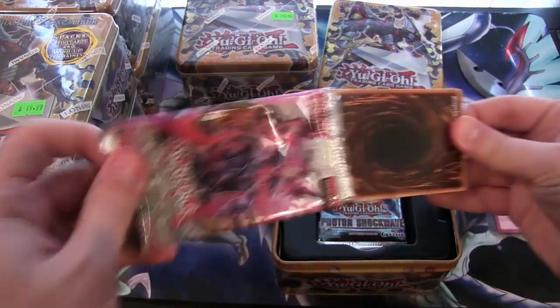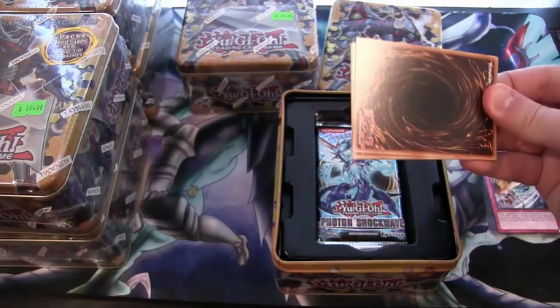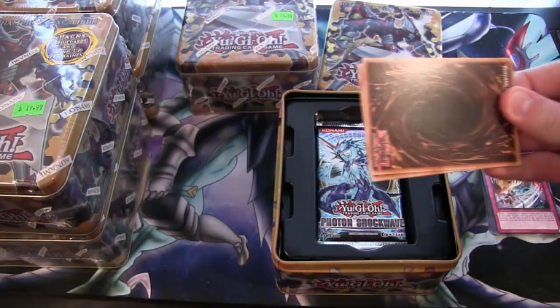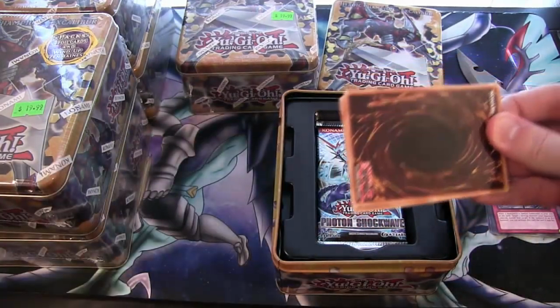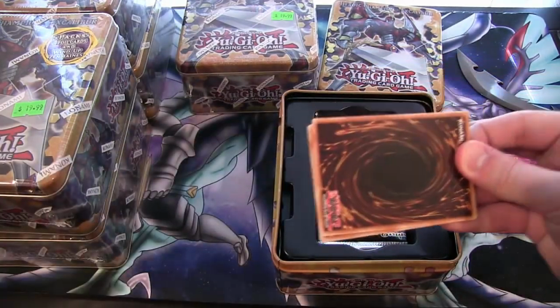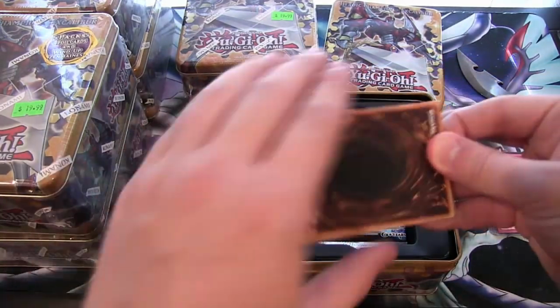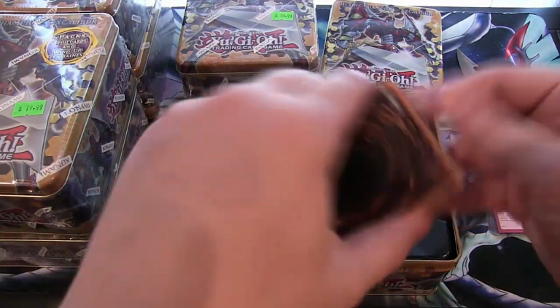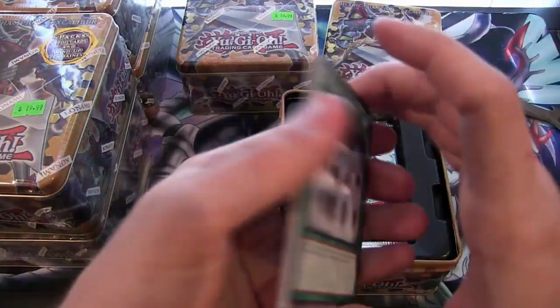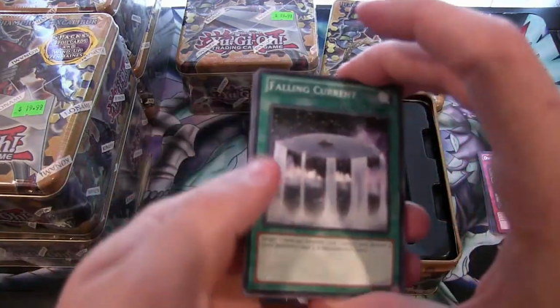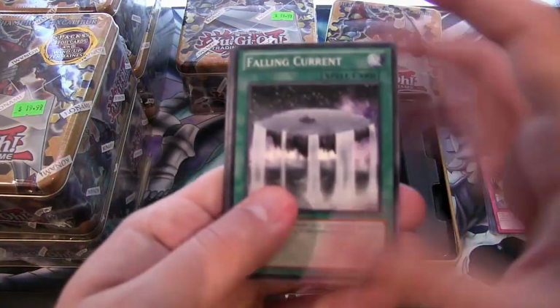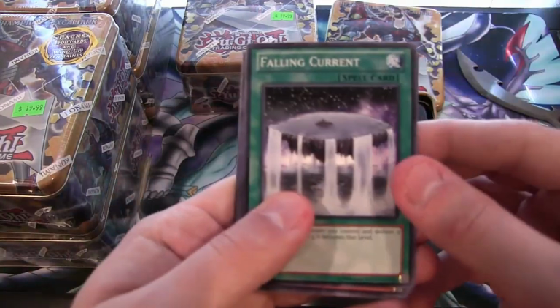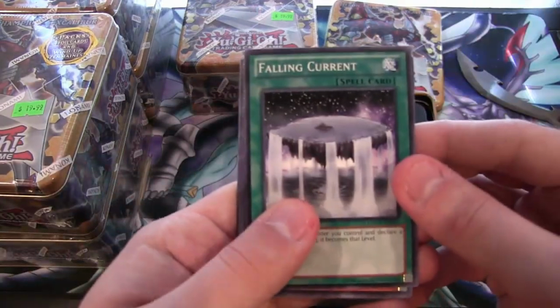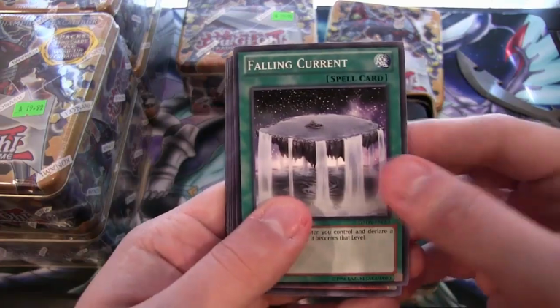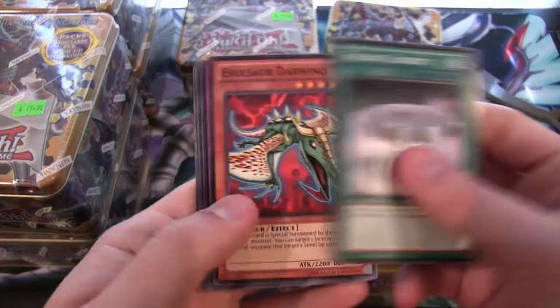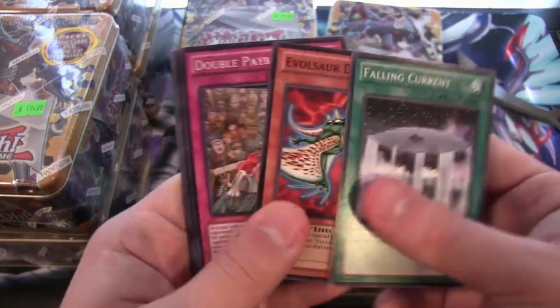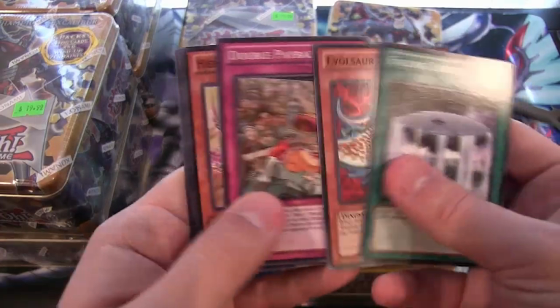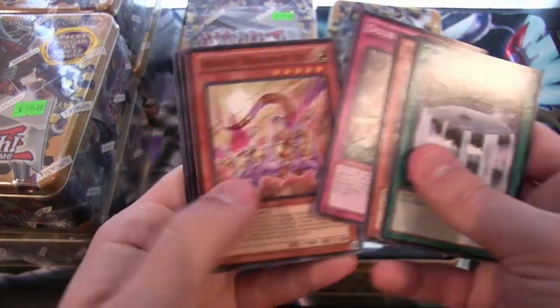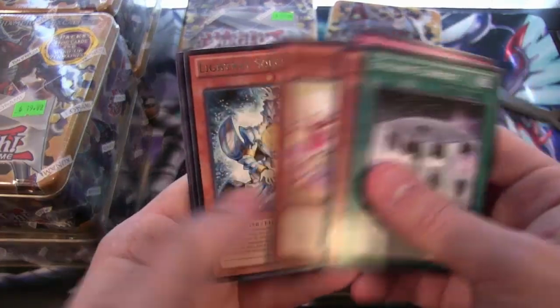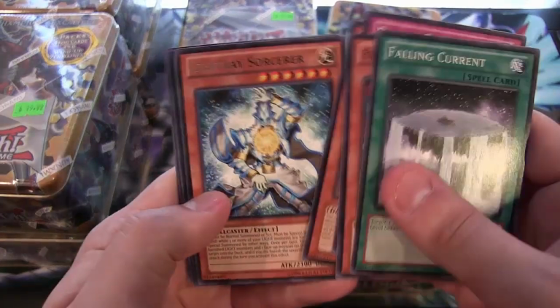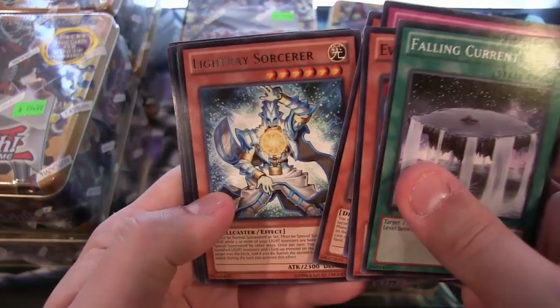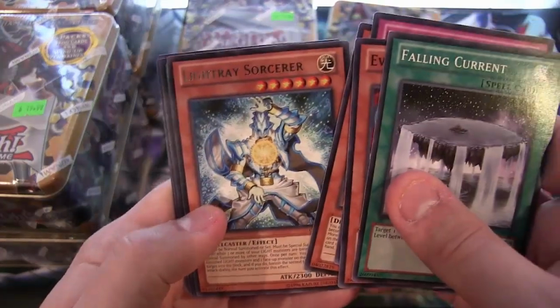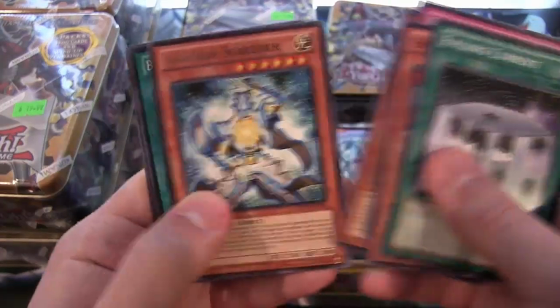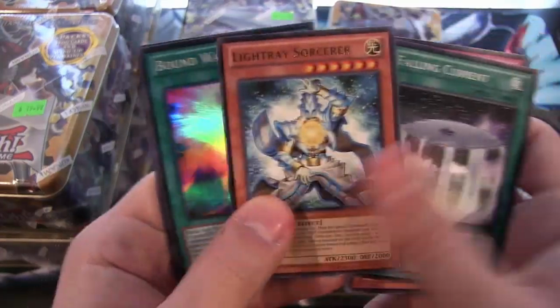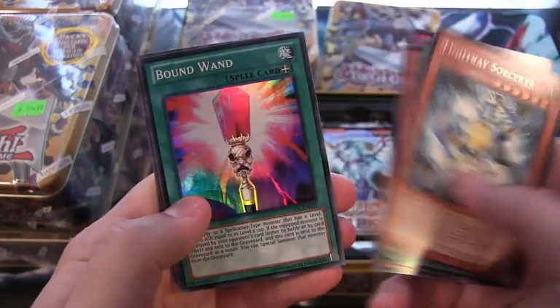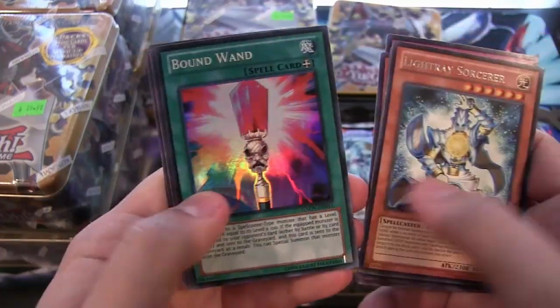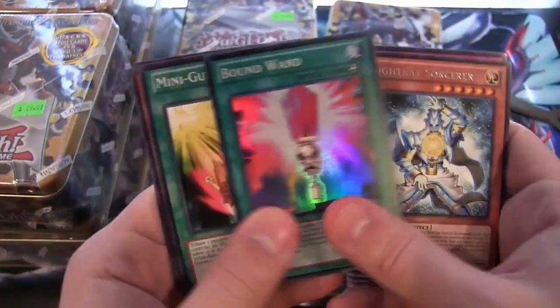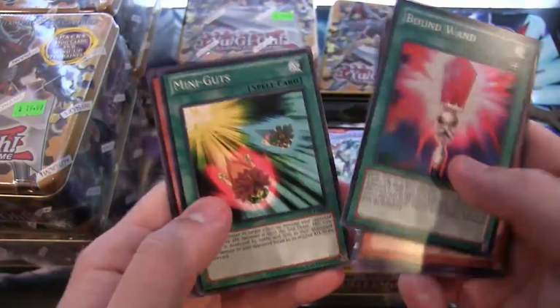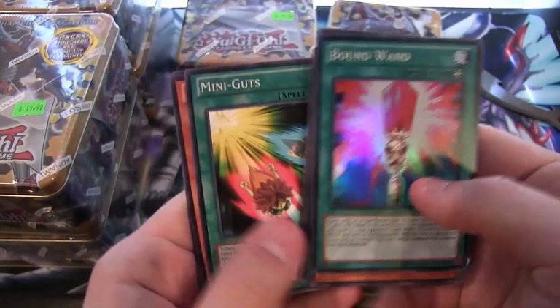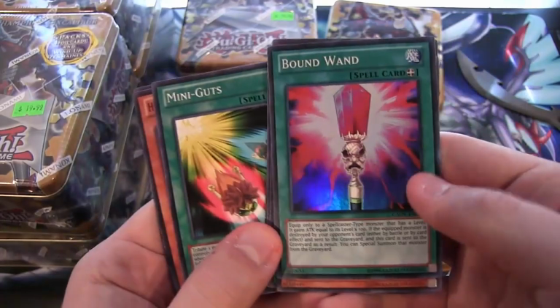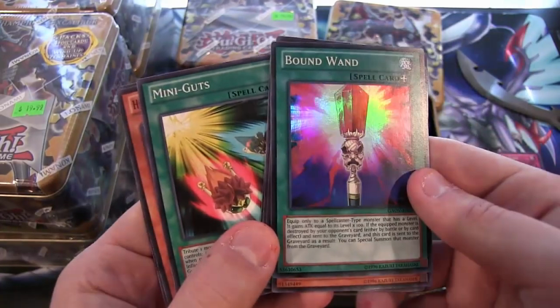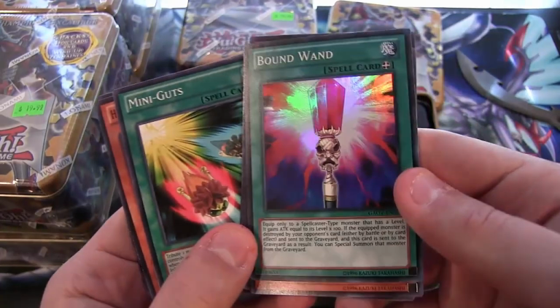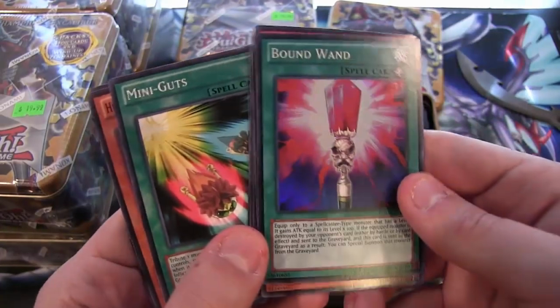I always thought they should have added in Hidden Arsenal or something instead of having three of the same pack, but whatever. We have a Light Rage Sorcerer and Bound Wands. I have so many of these still — that's kind of funny.